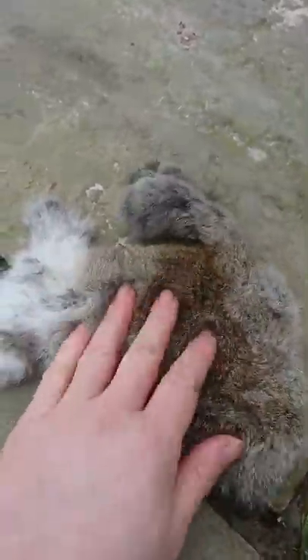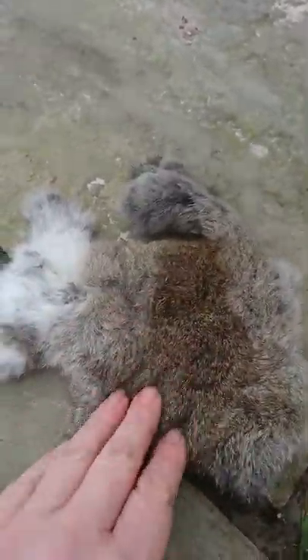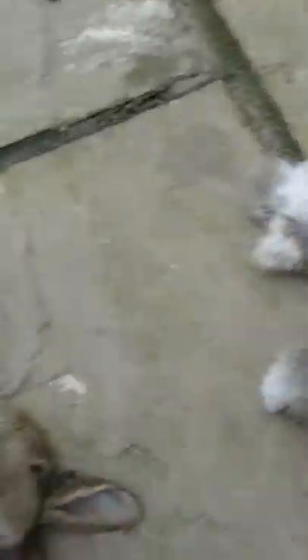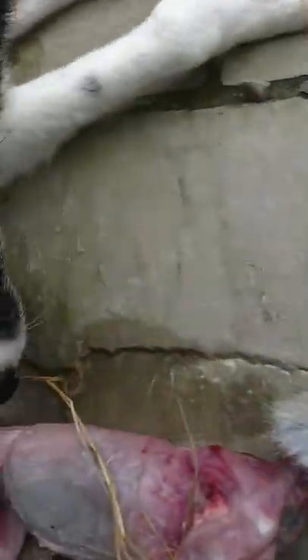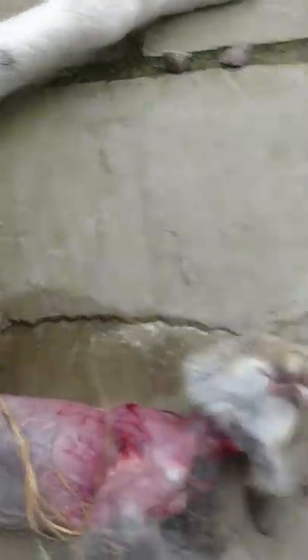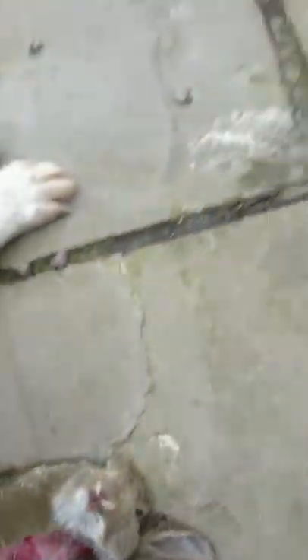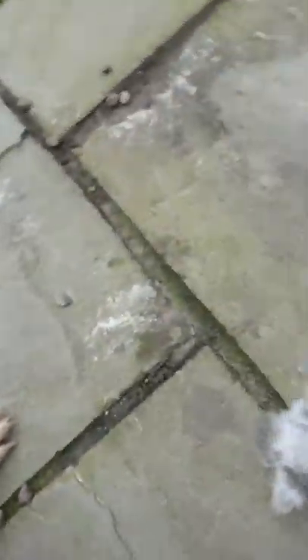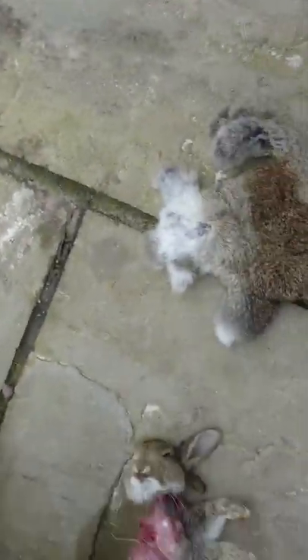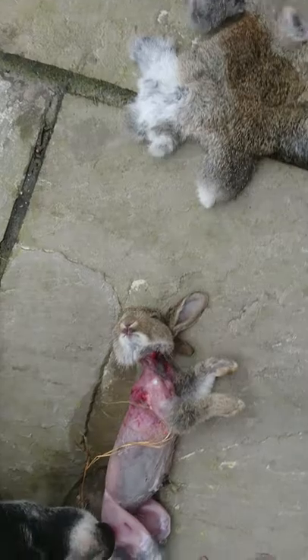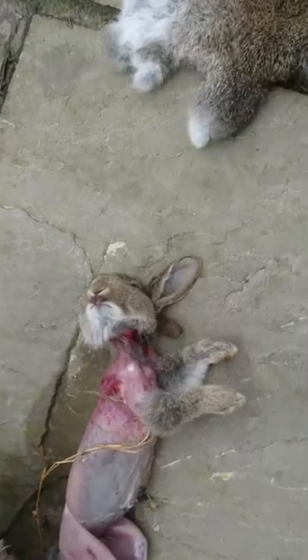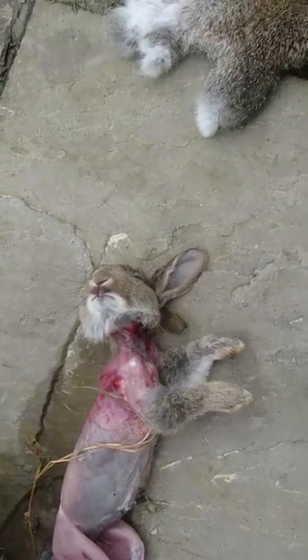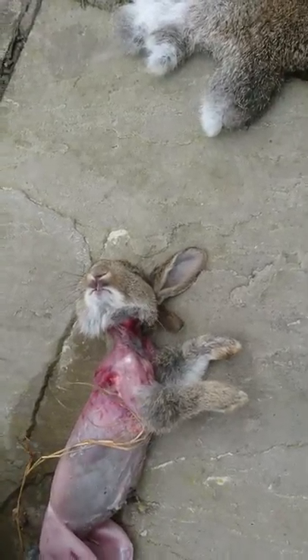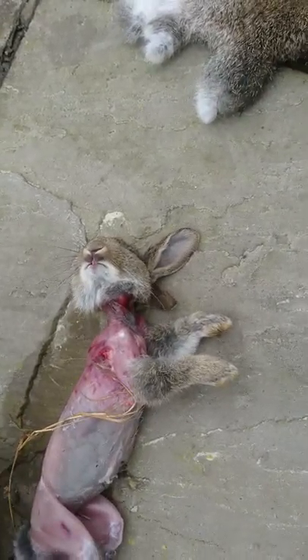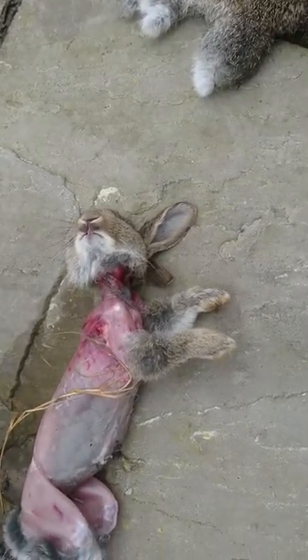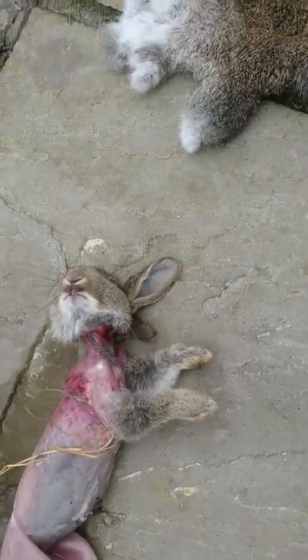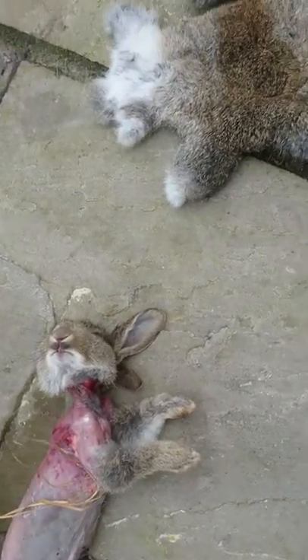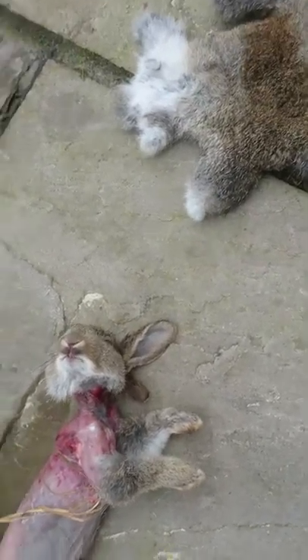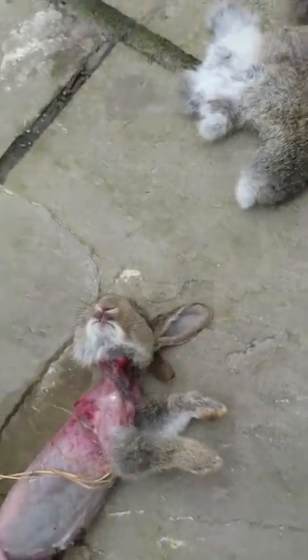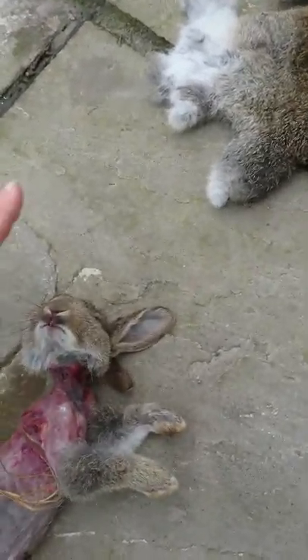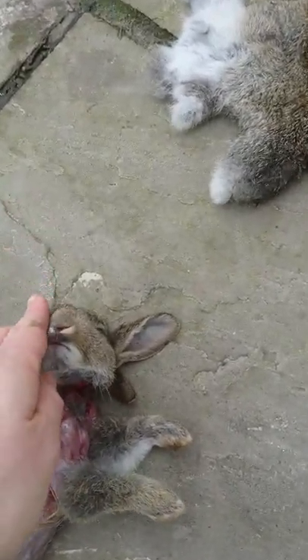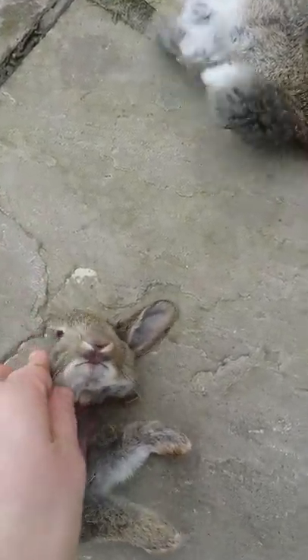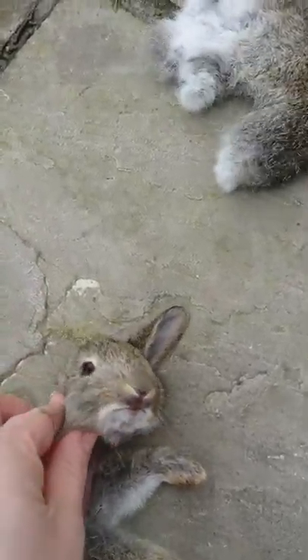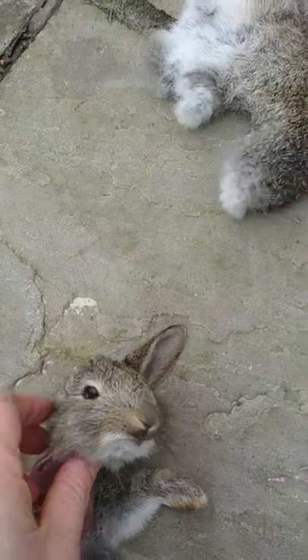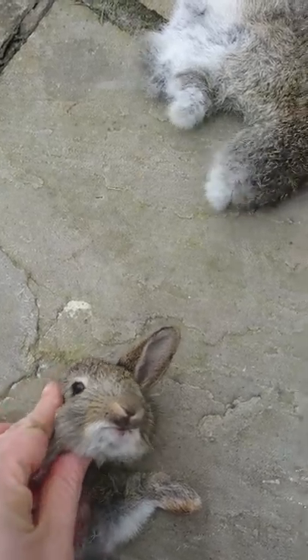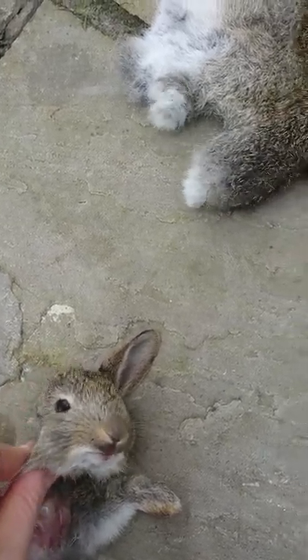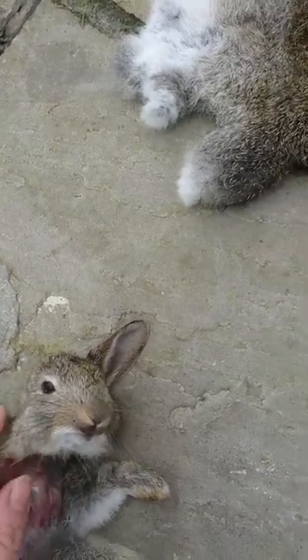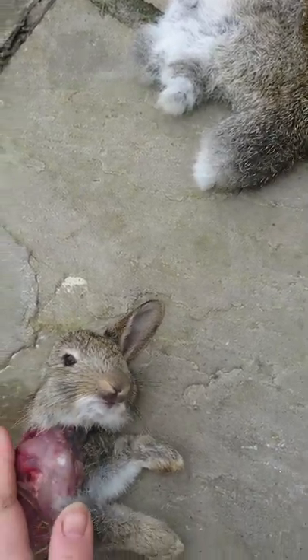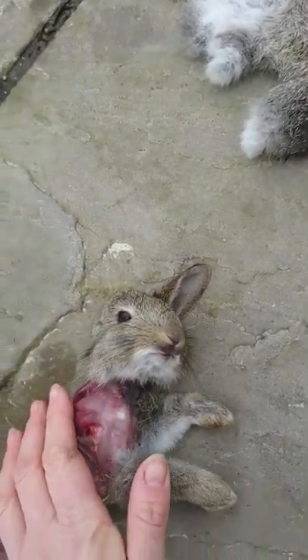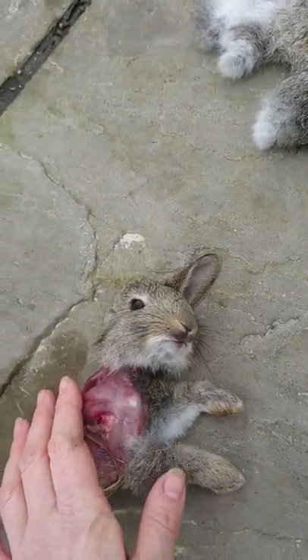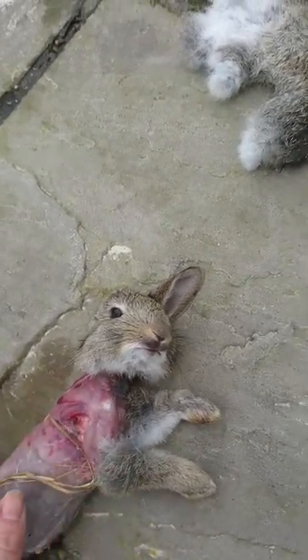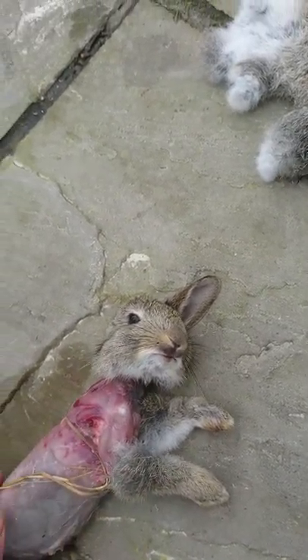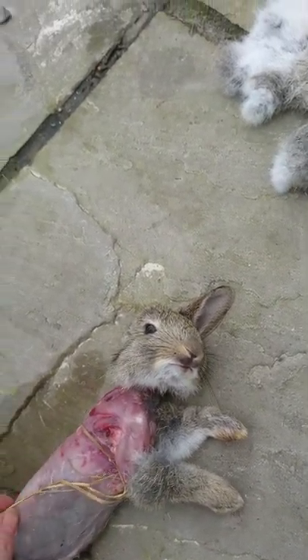So yeah, rest in peace. Giving thanks to the beauty — still warm, actually.